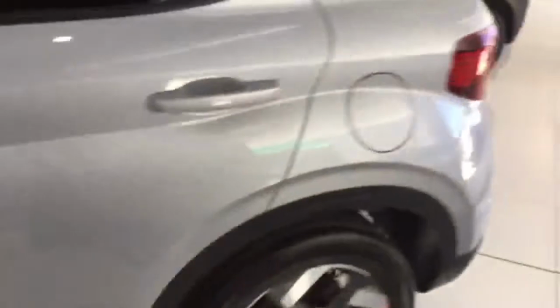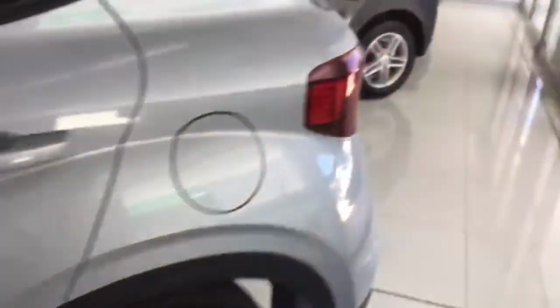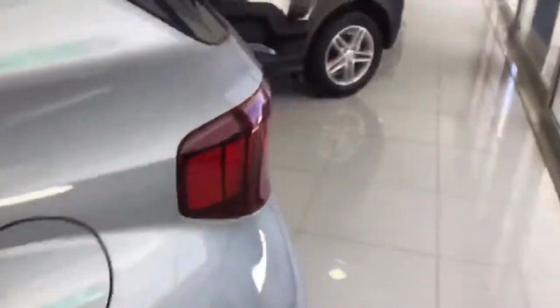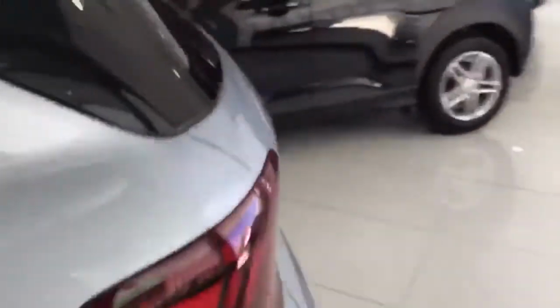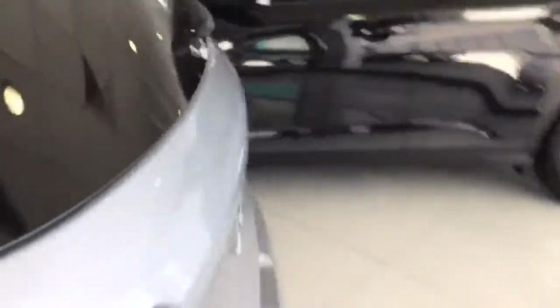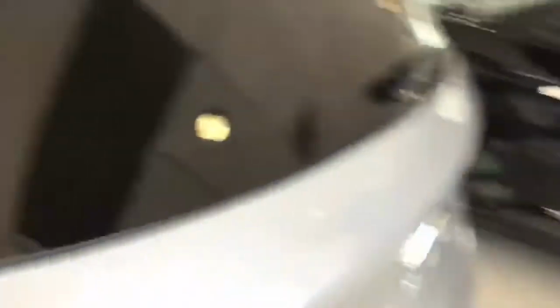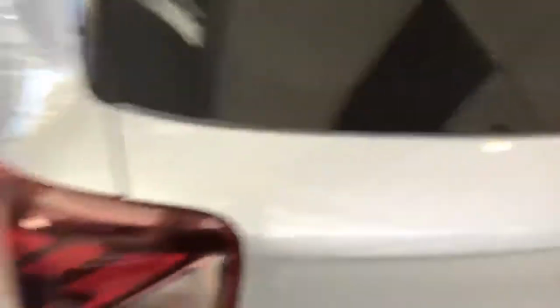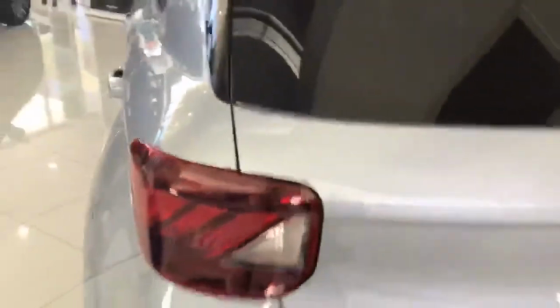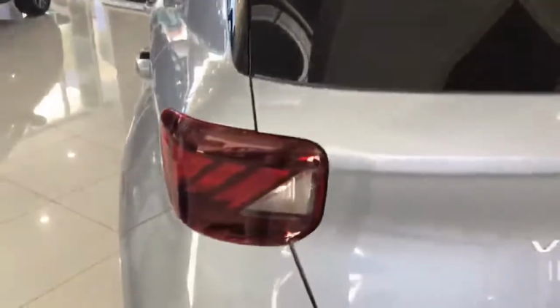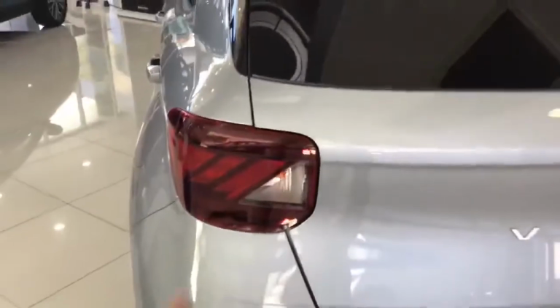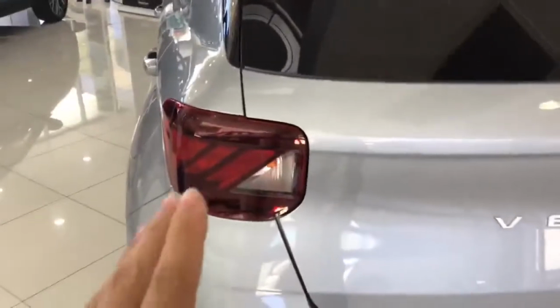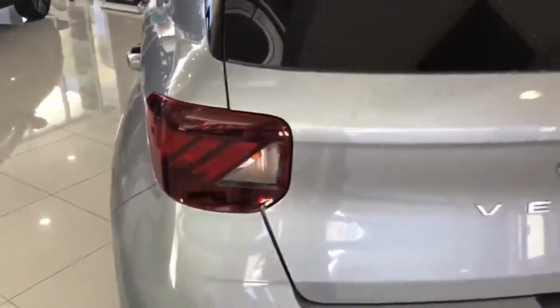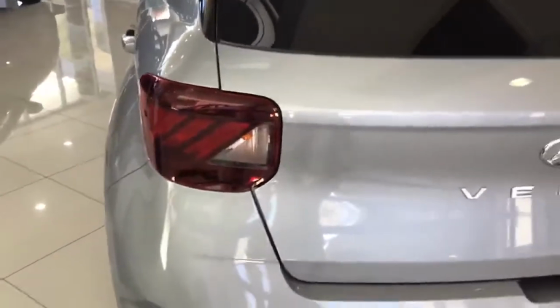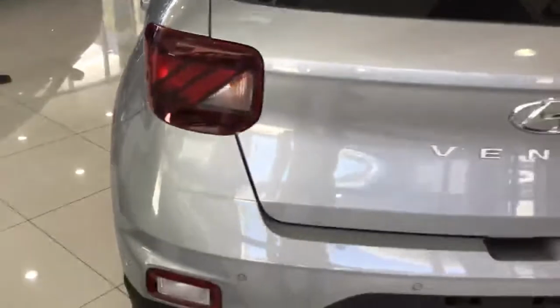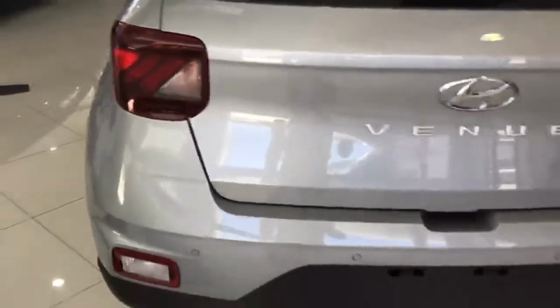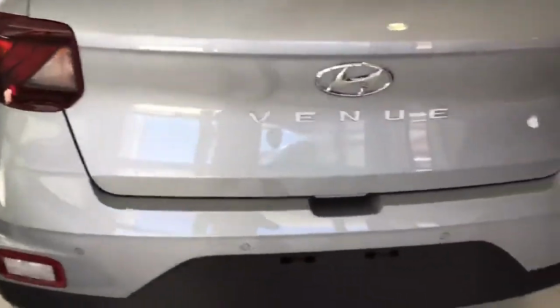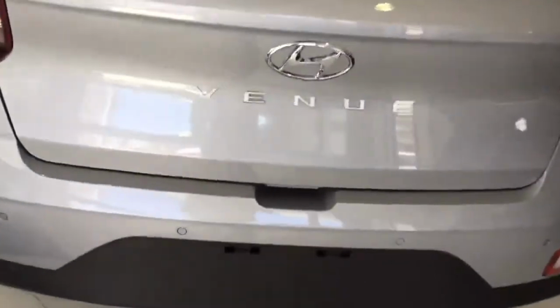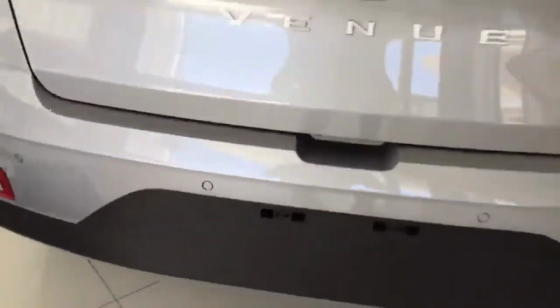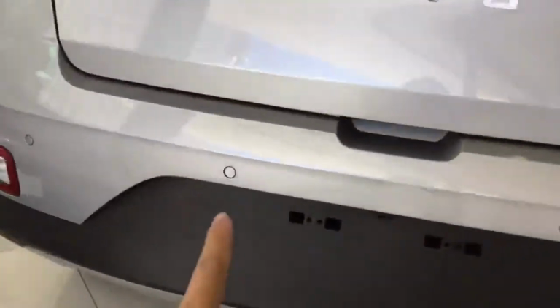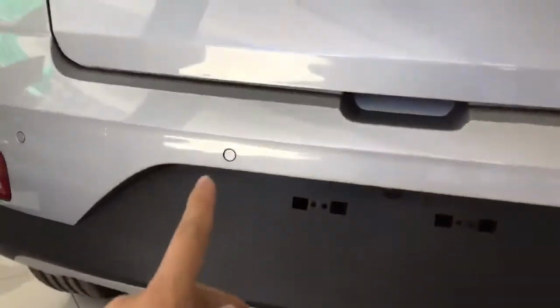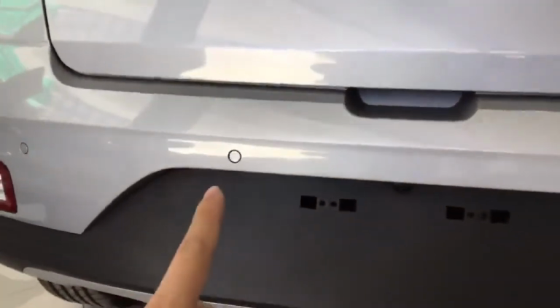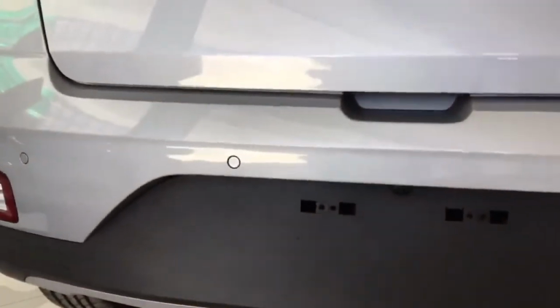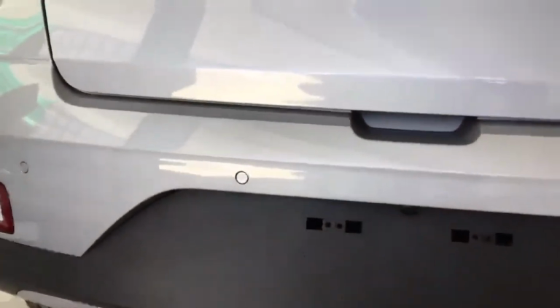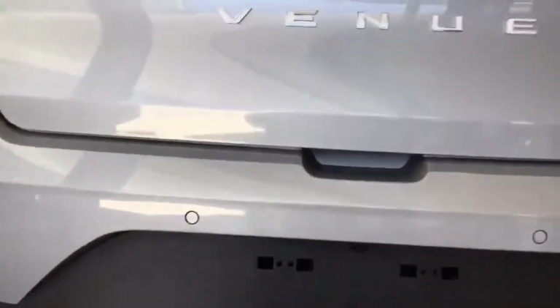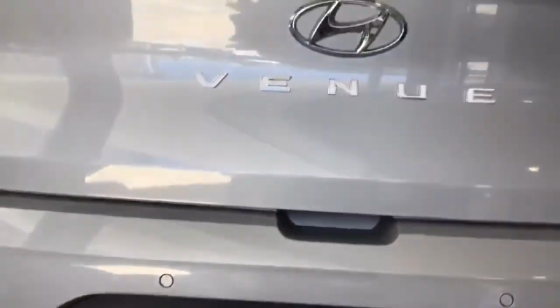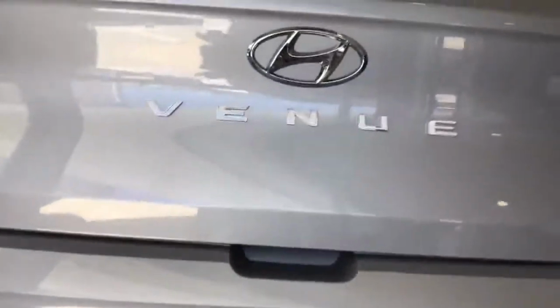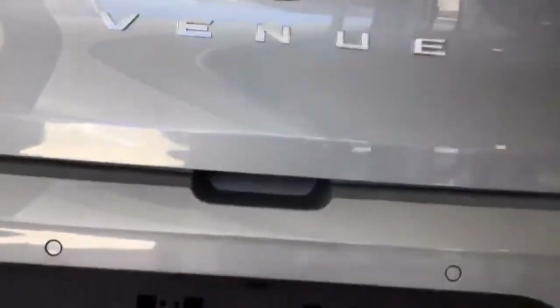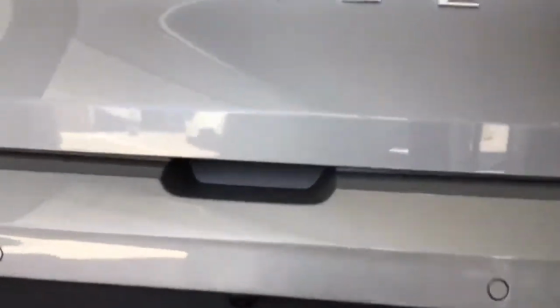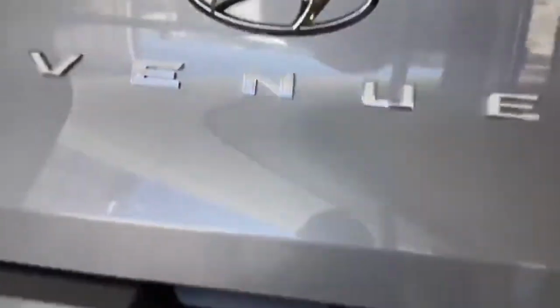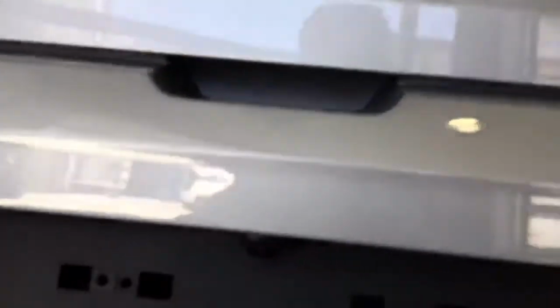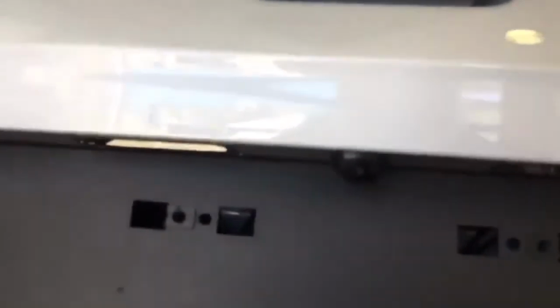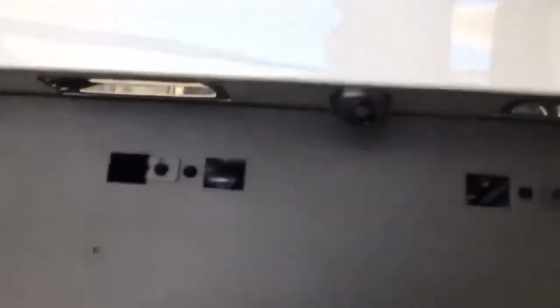Moving on to the rear of the vehicle, we have combination LED rear taillights, rear parking sensors, and also a rear view camera.